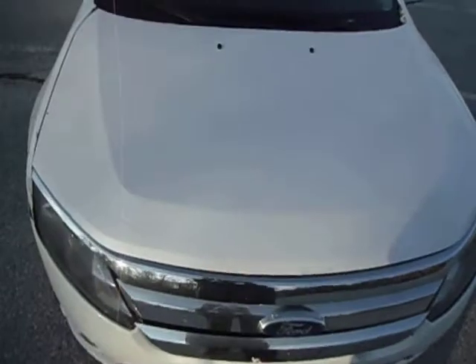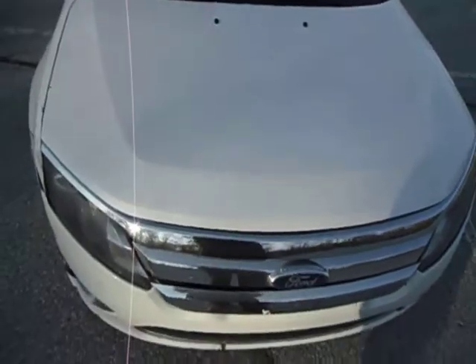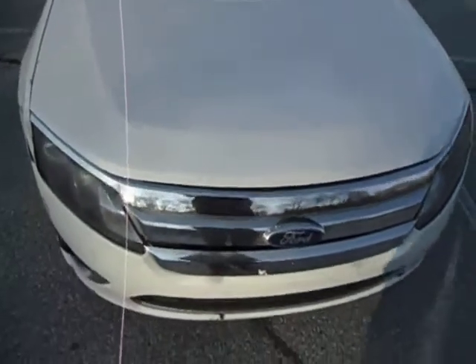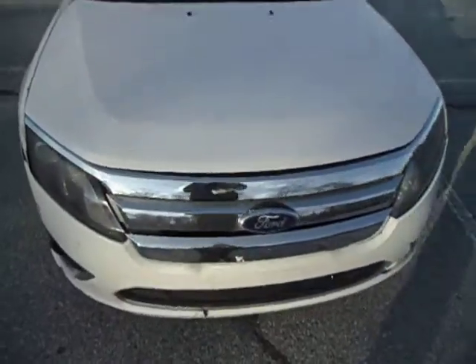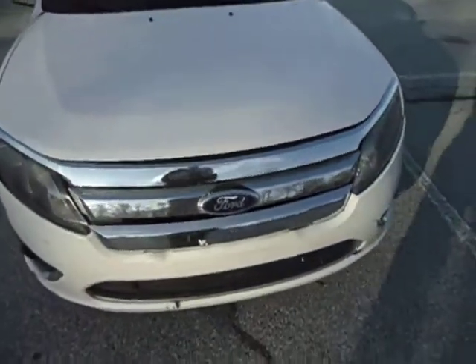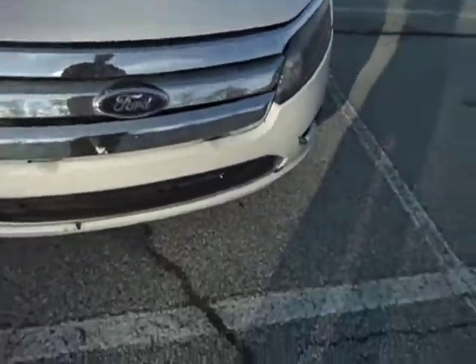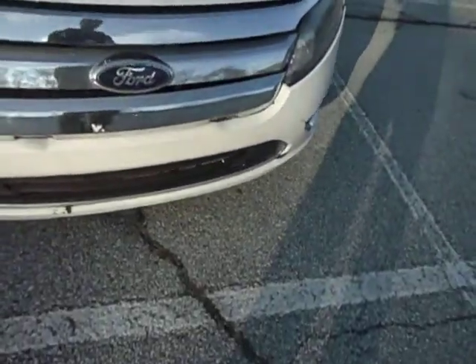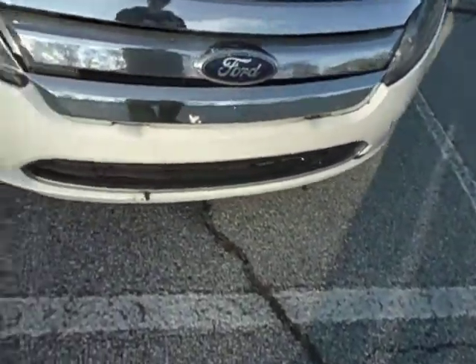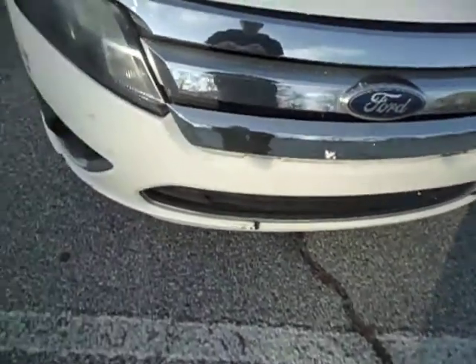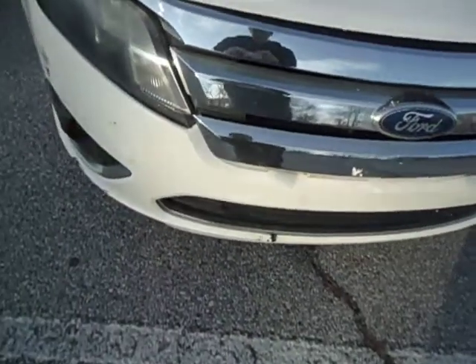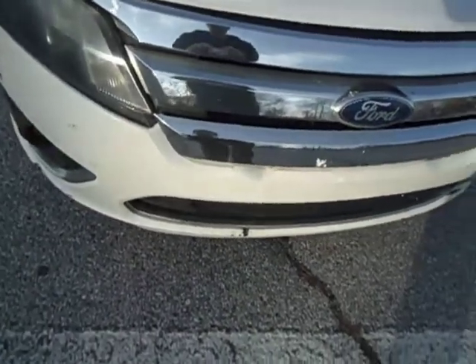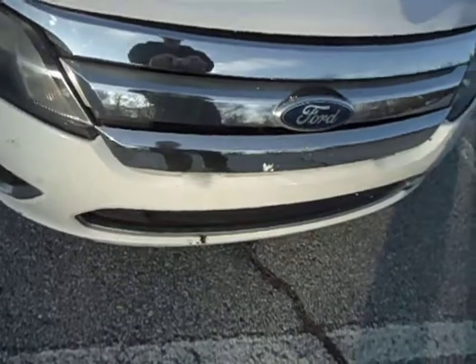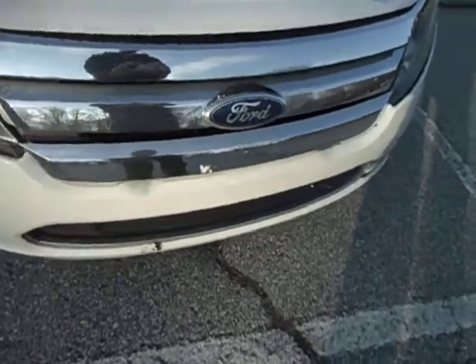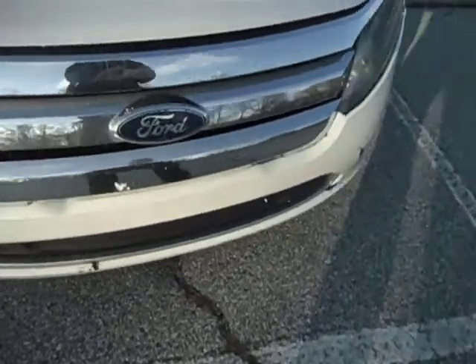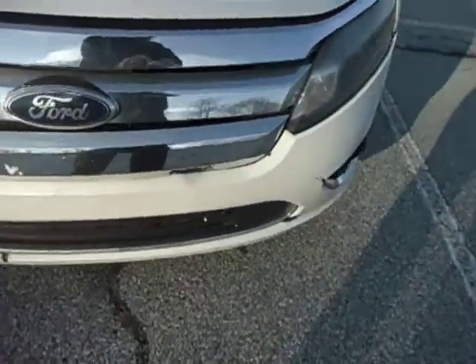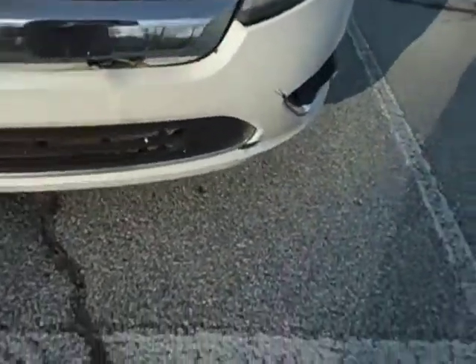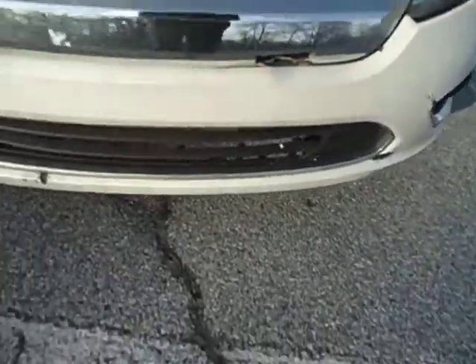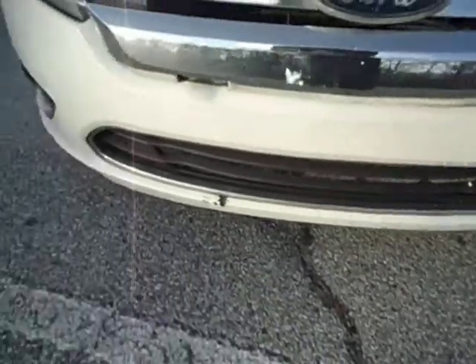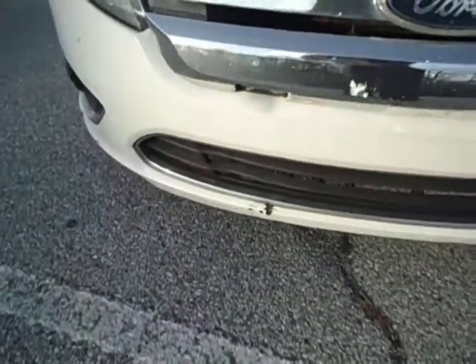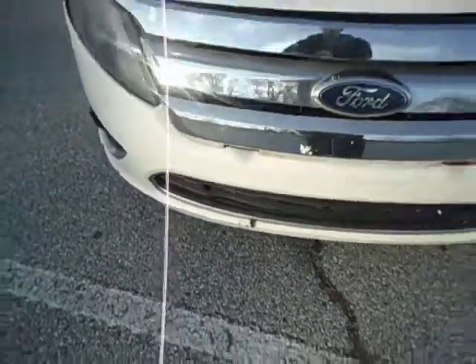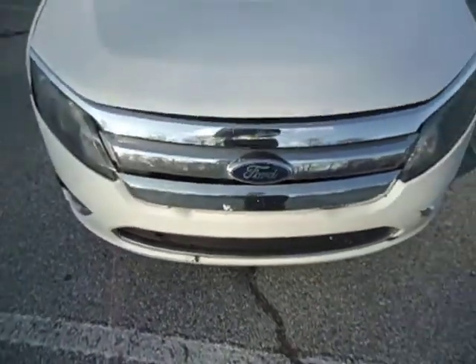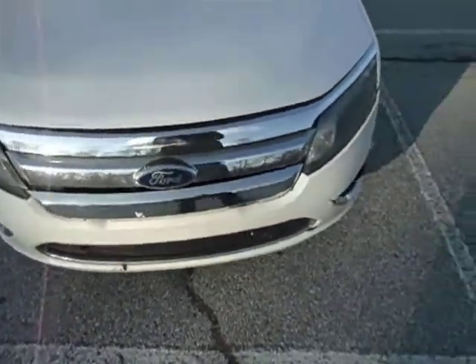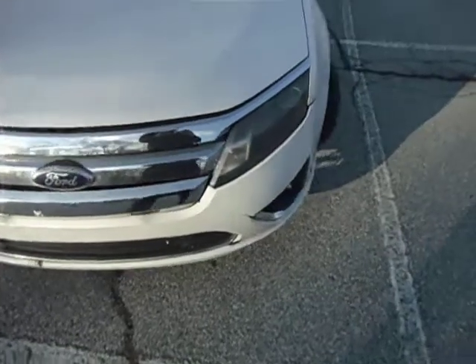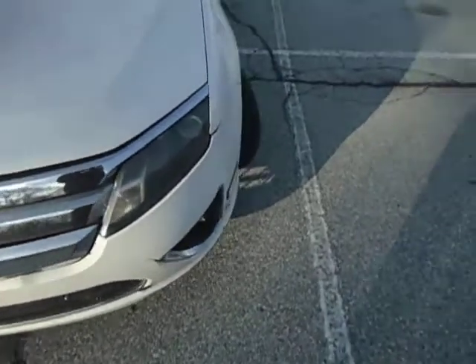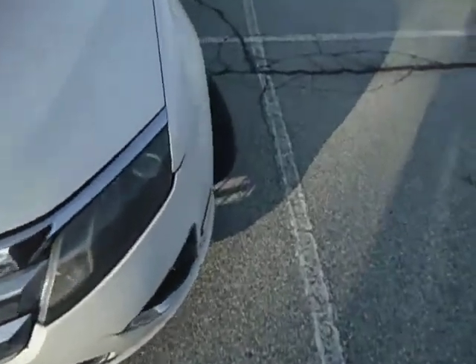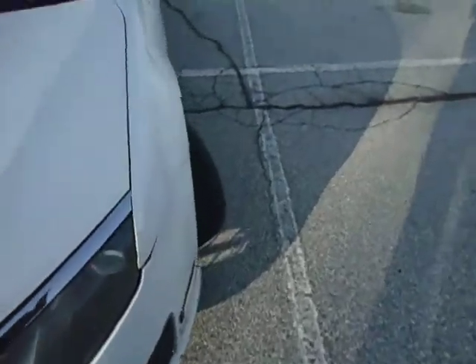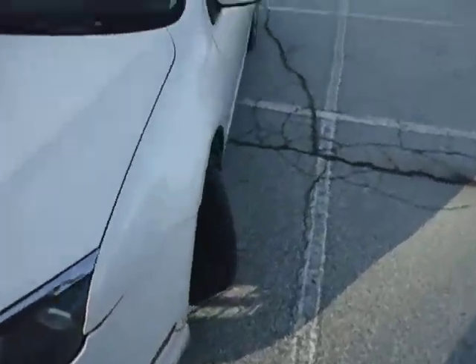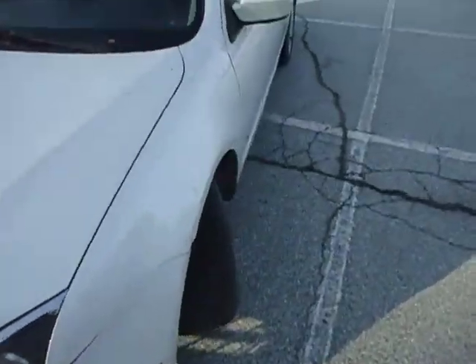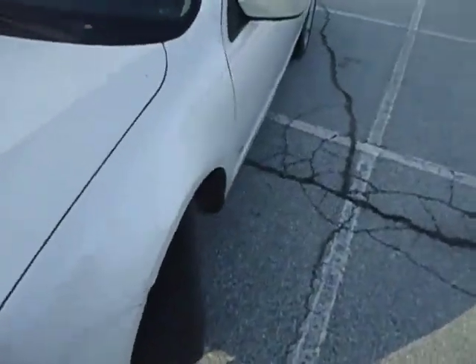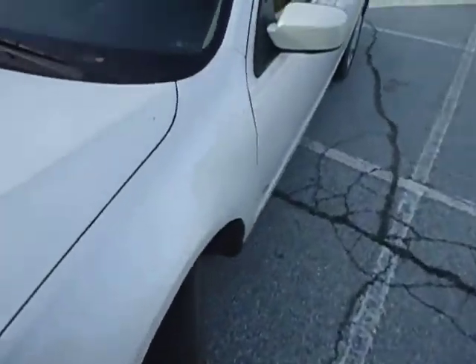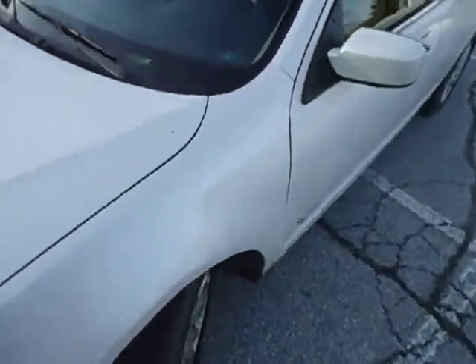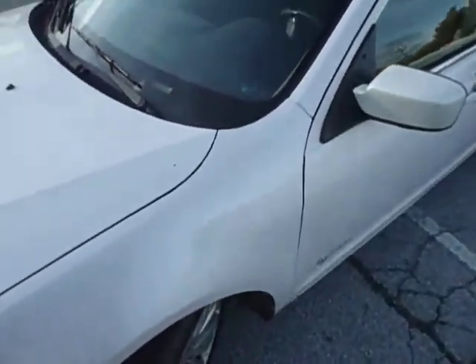The hood's in good shape. The grille does have two cutouts — that's where the push bar was. The car does definitely have its fair share of chips in the paint and scratches.